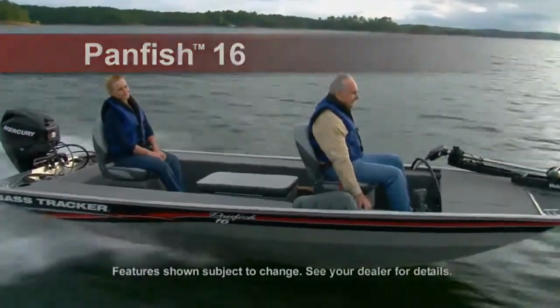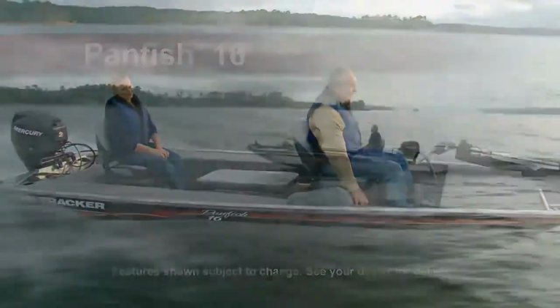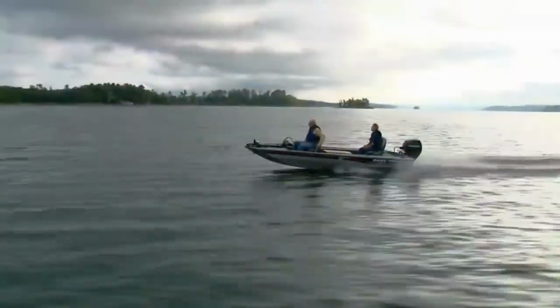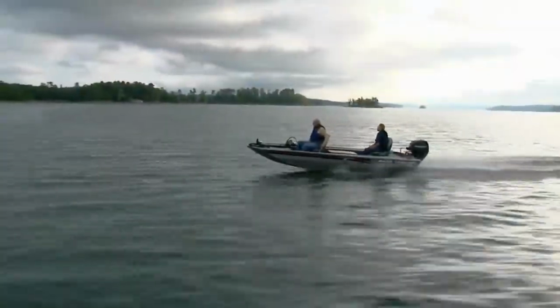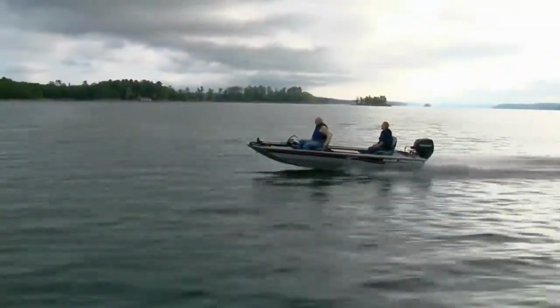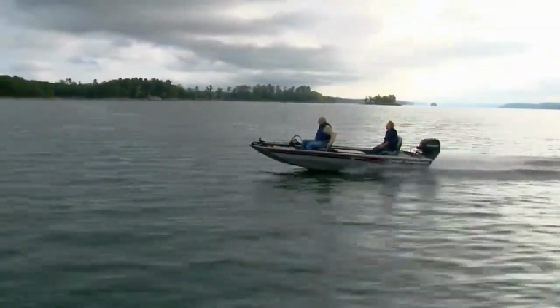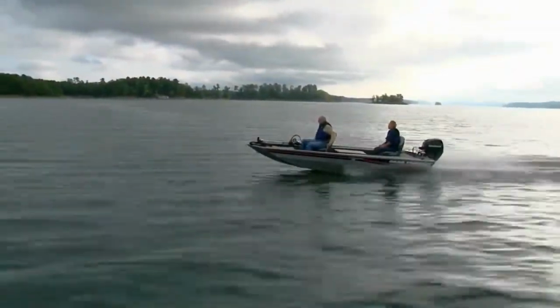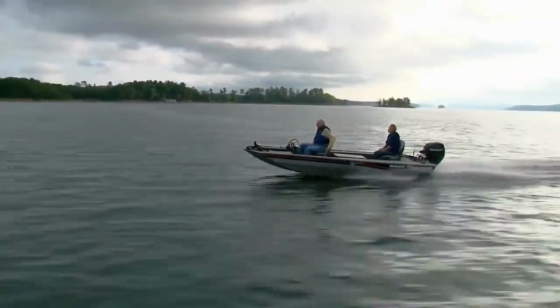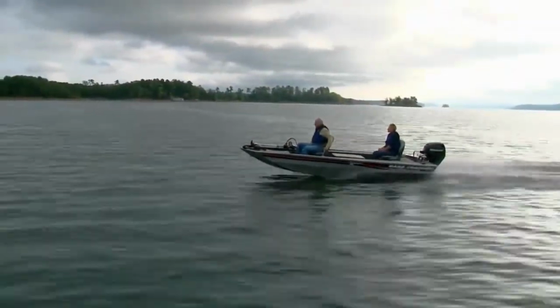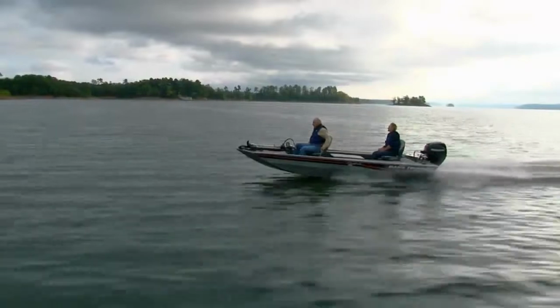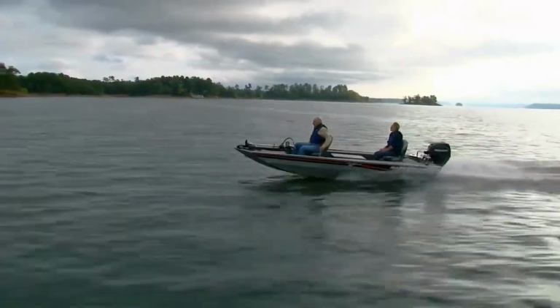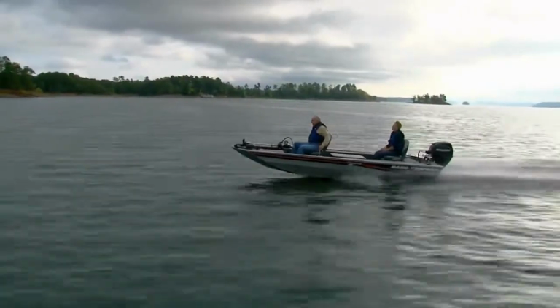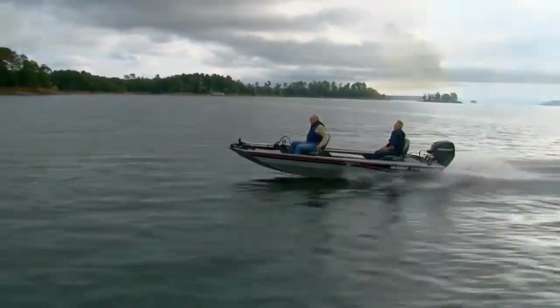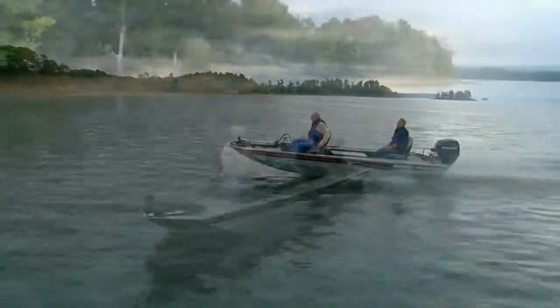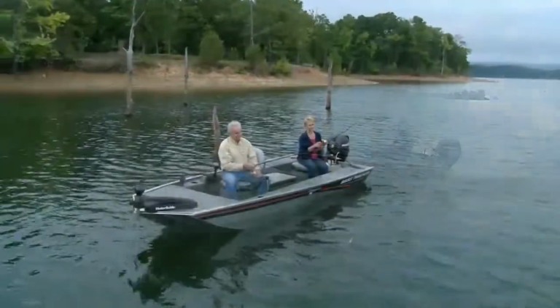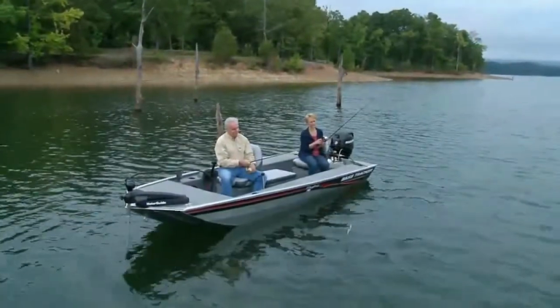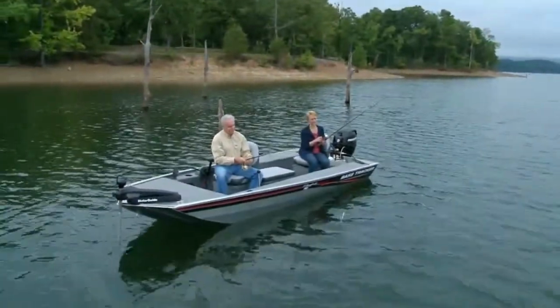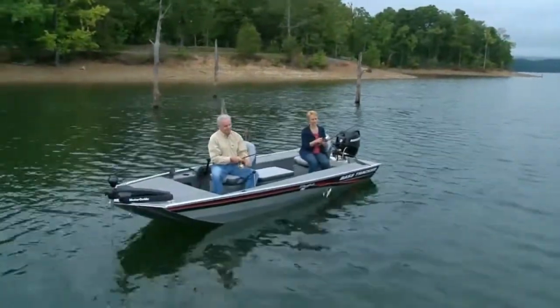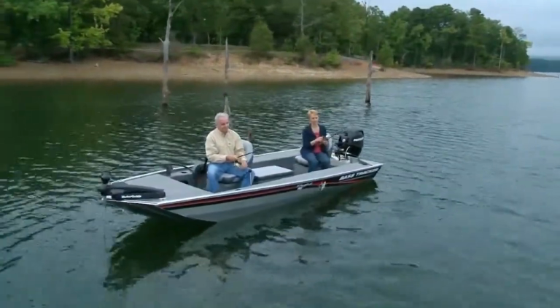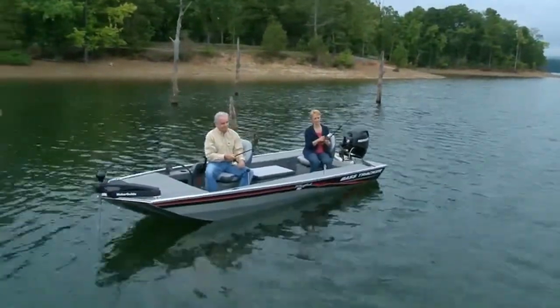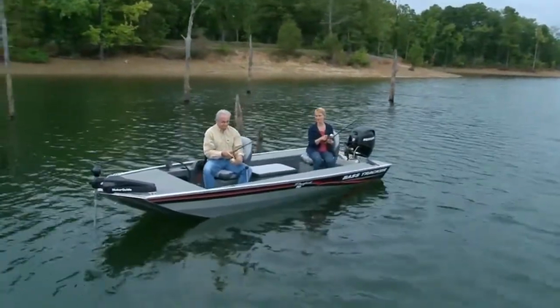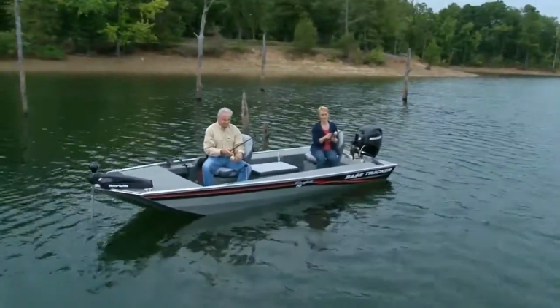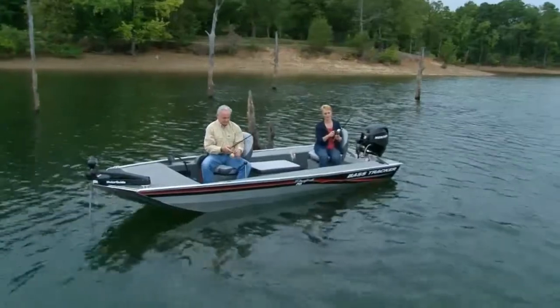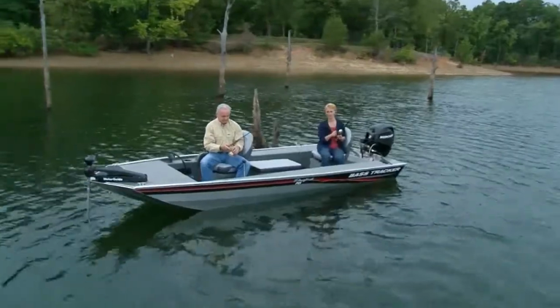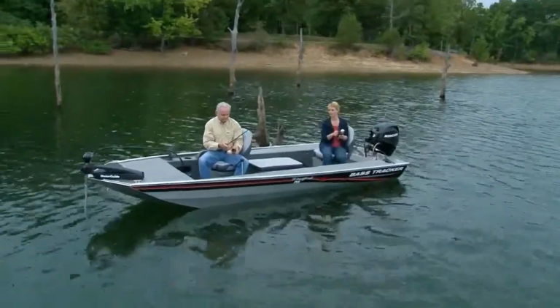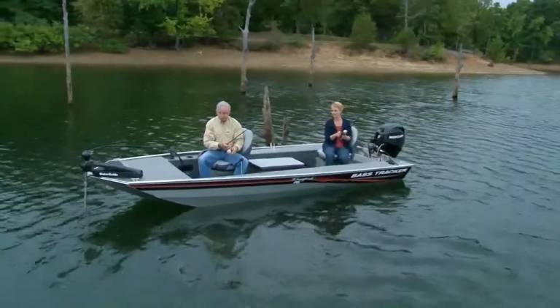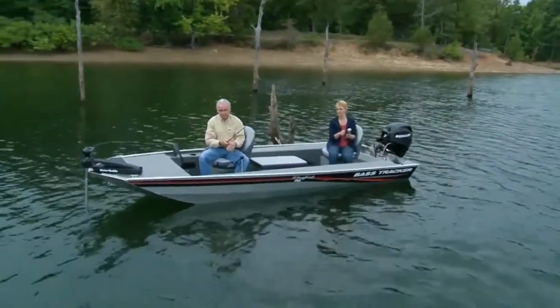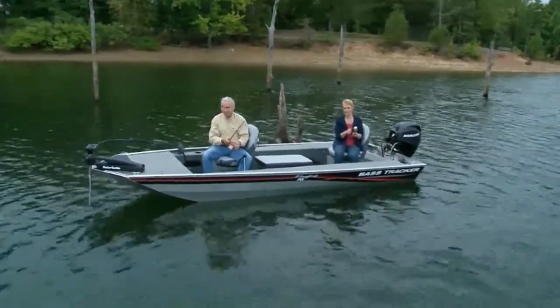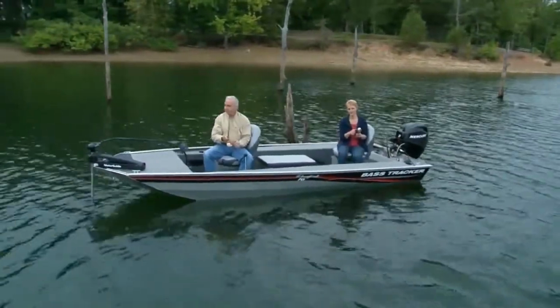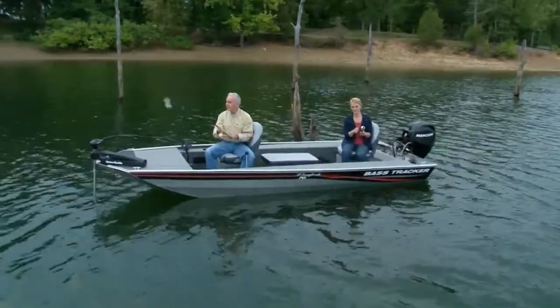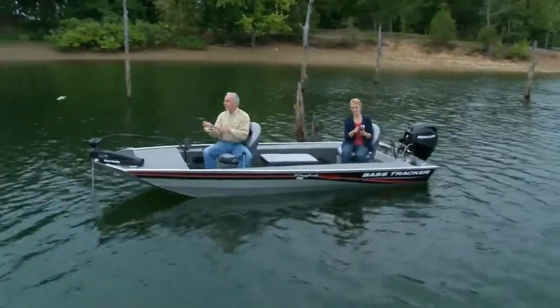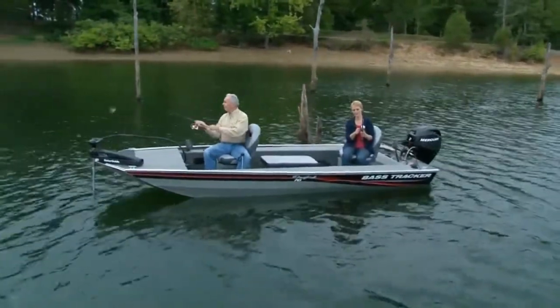Our Panfish model has always been a favorite with families. Its close-to-the-water fishing positions make it near perfect for catching crappie, perch, redear, and bluegill — and if you like to fish for bass, it works just great.